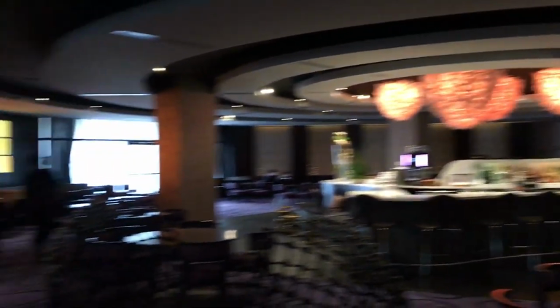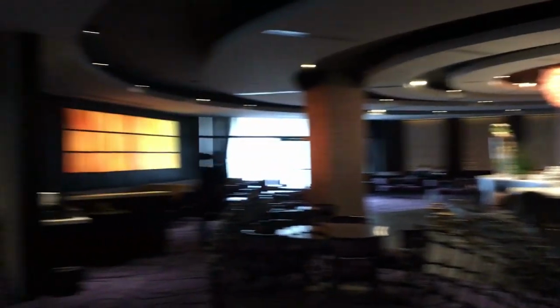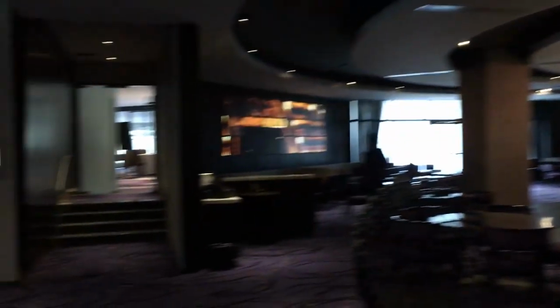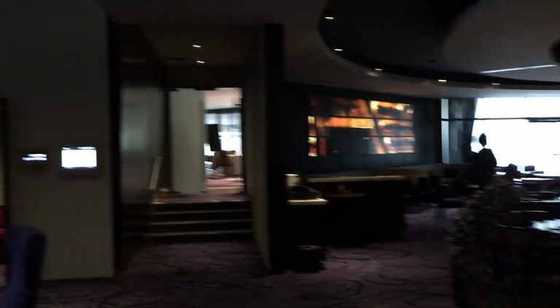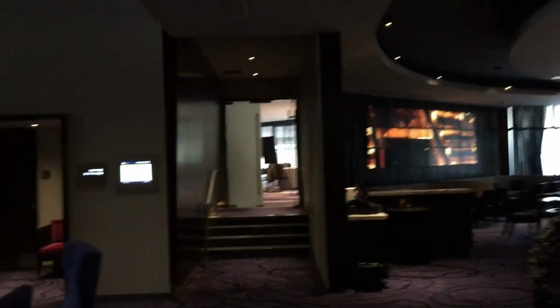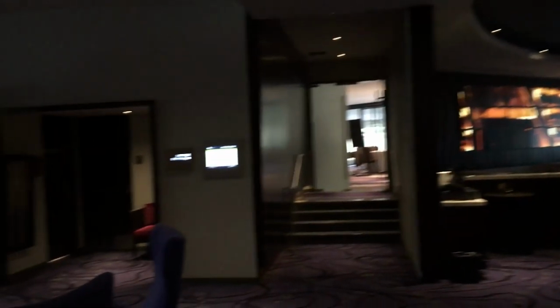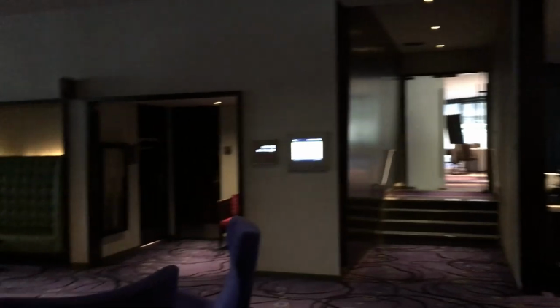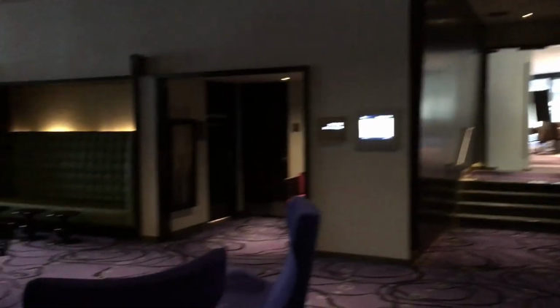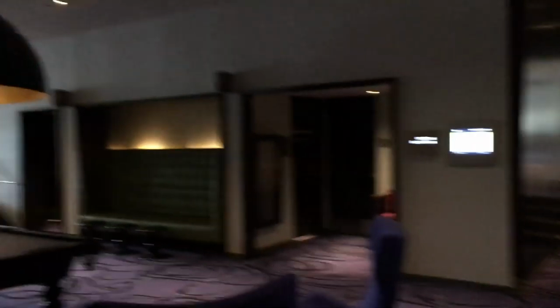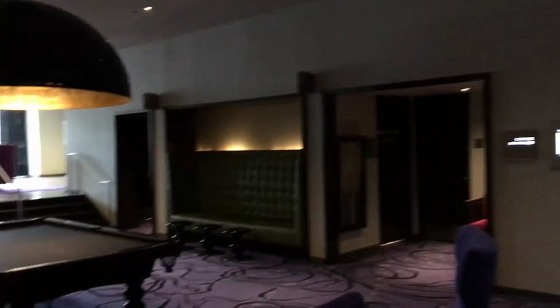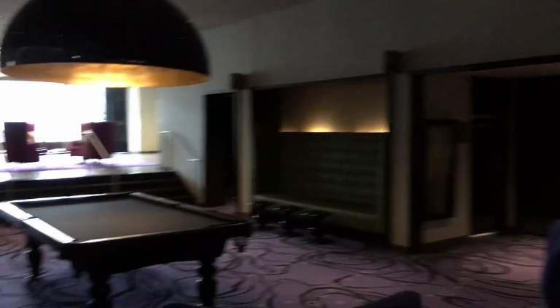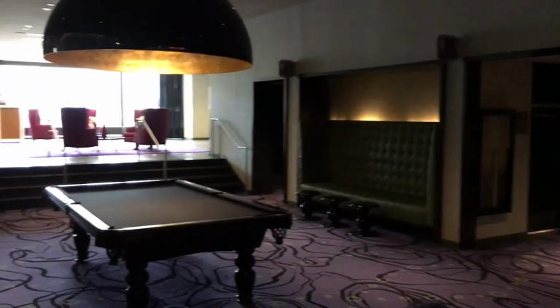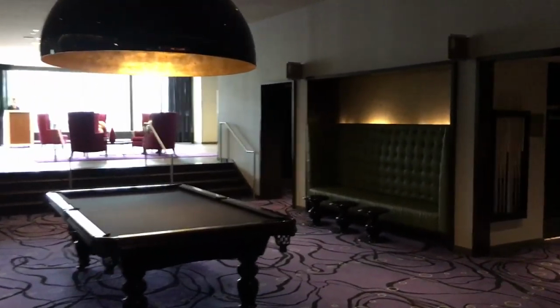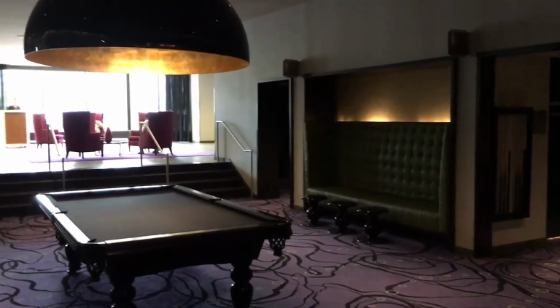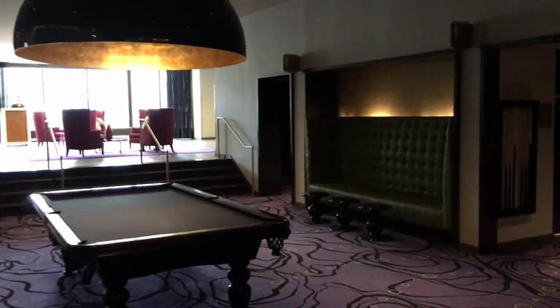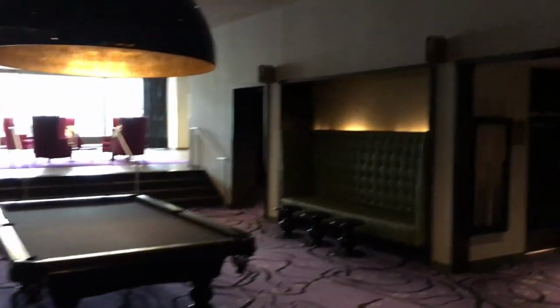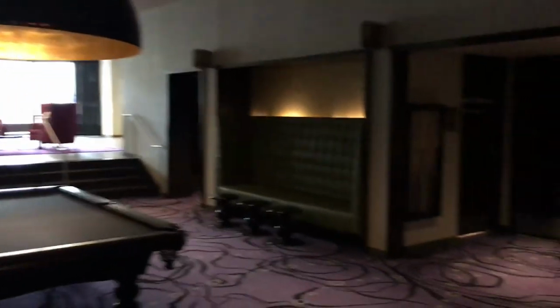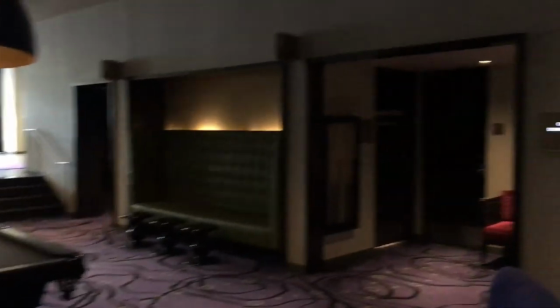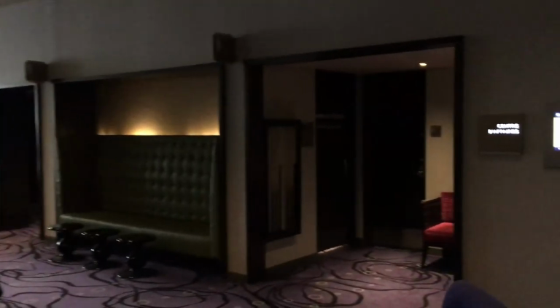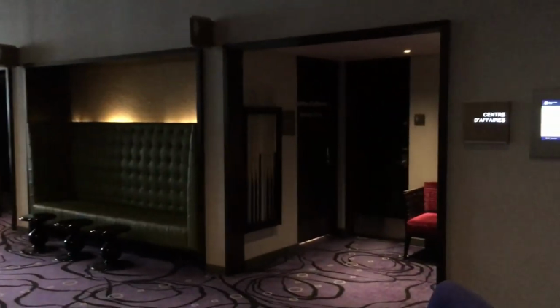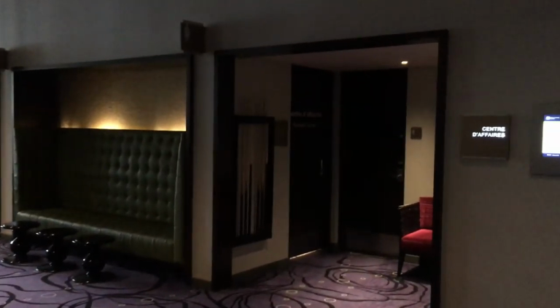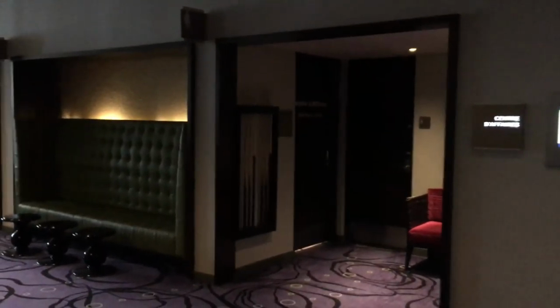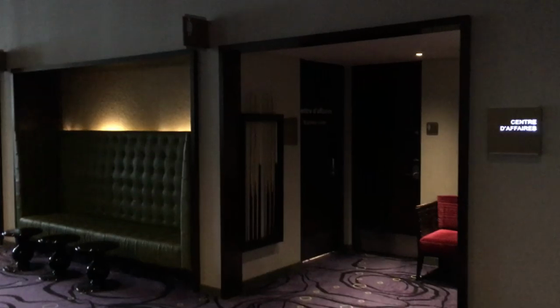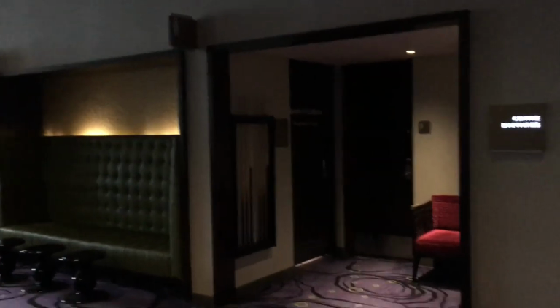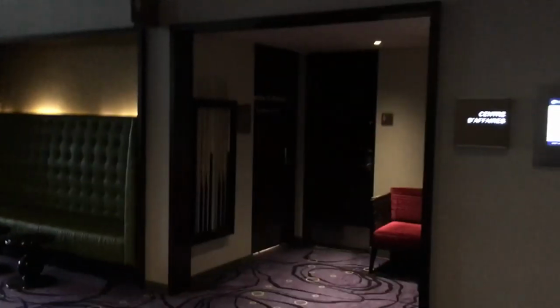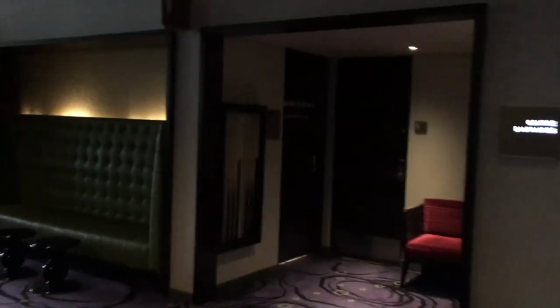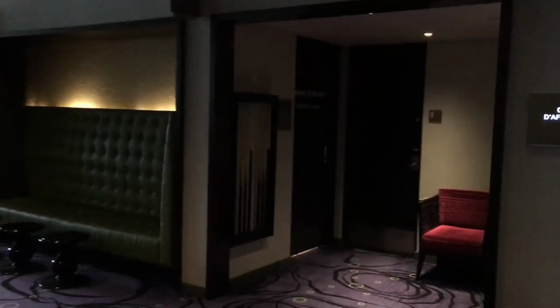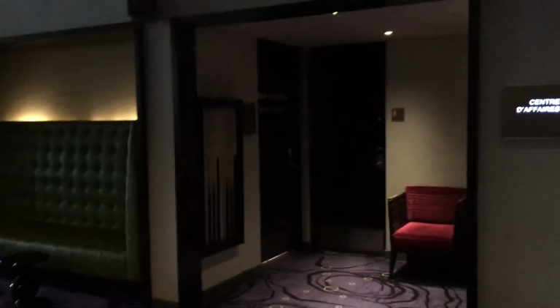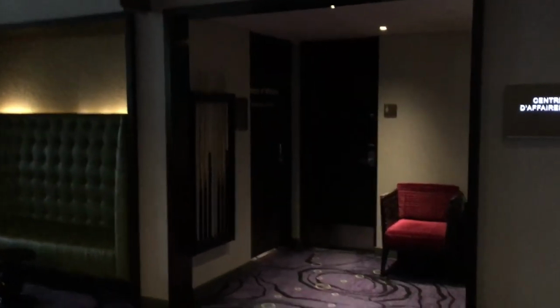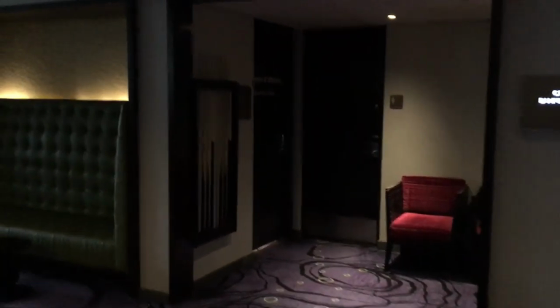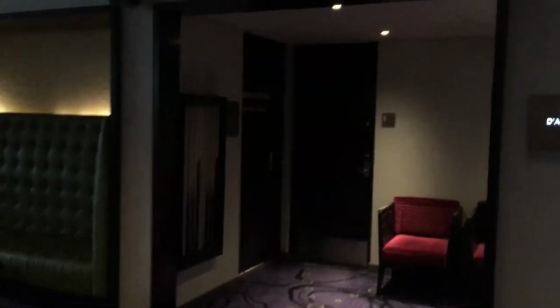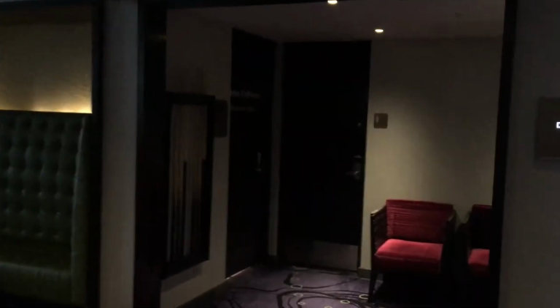From here, off to one side, there's this area with a pool table. There's also a business center right next to it if you need to print something out.